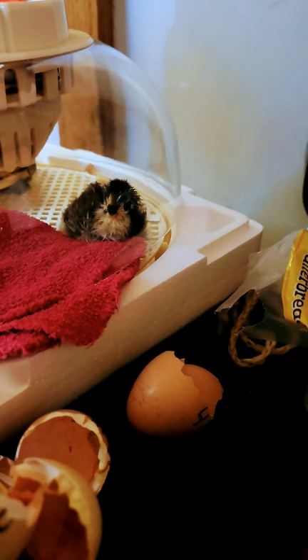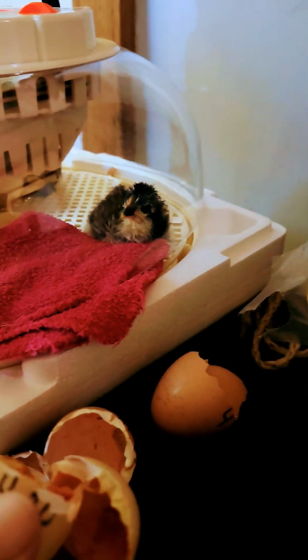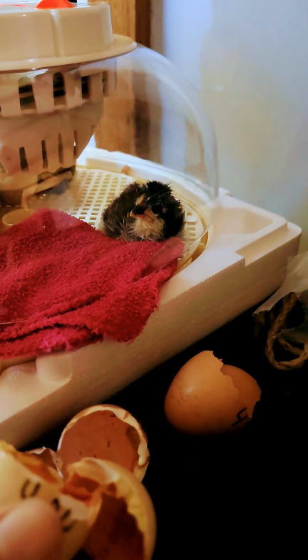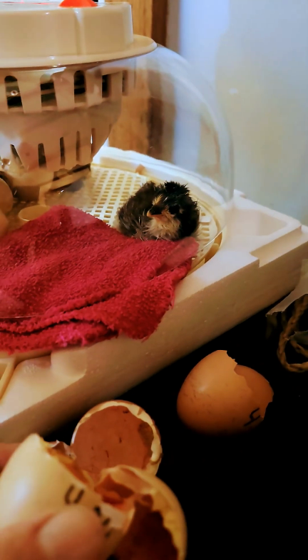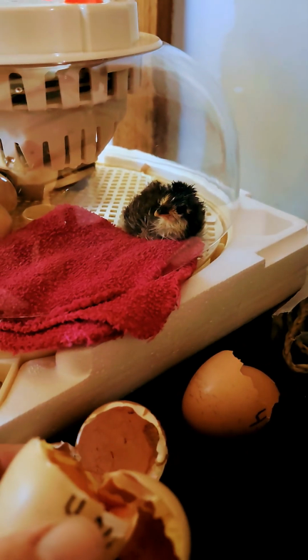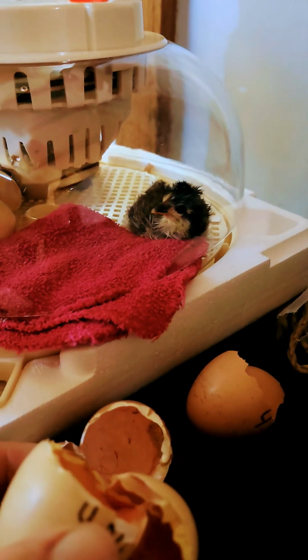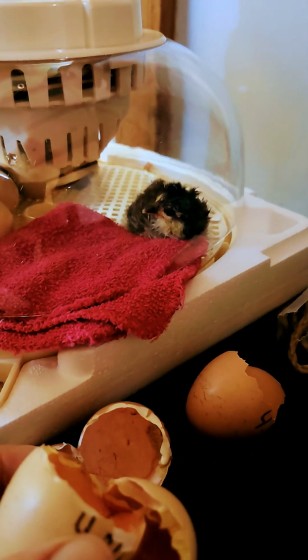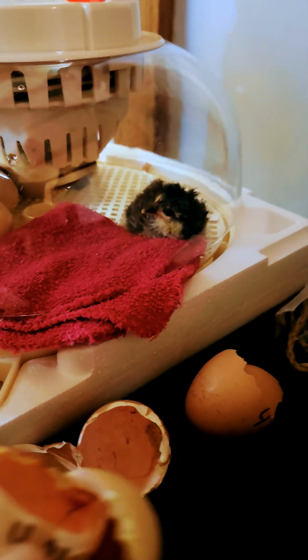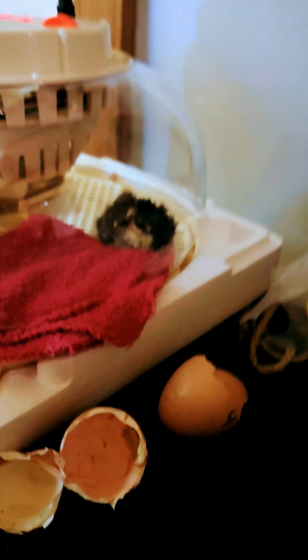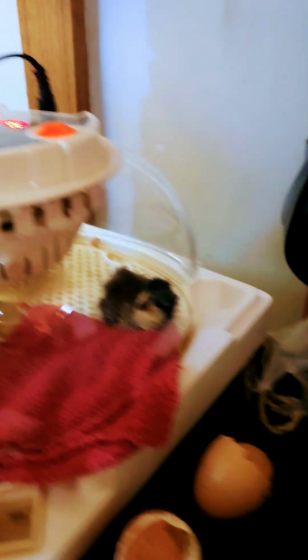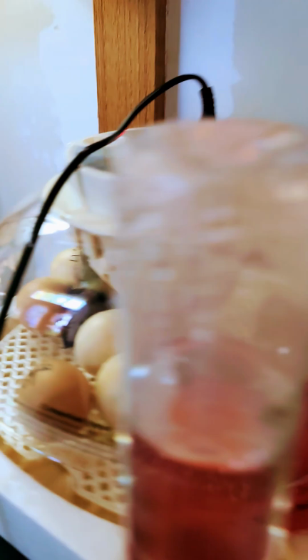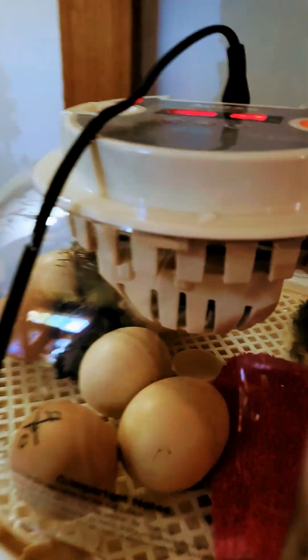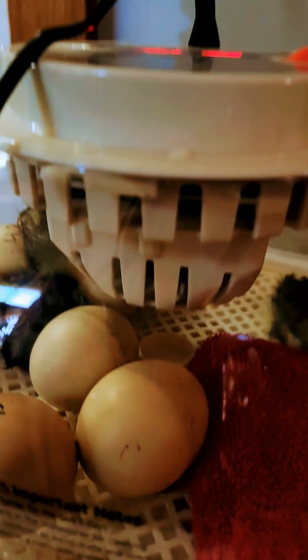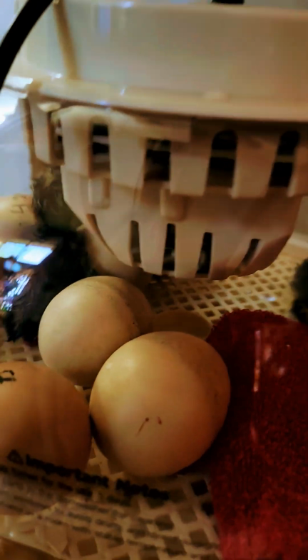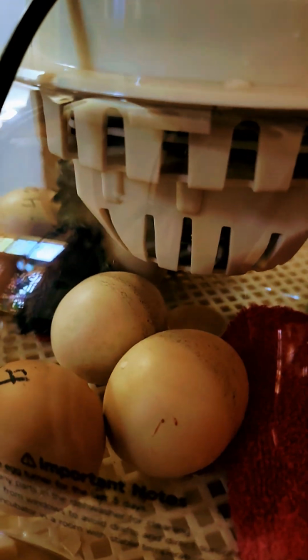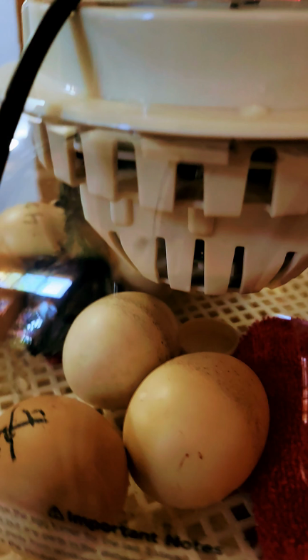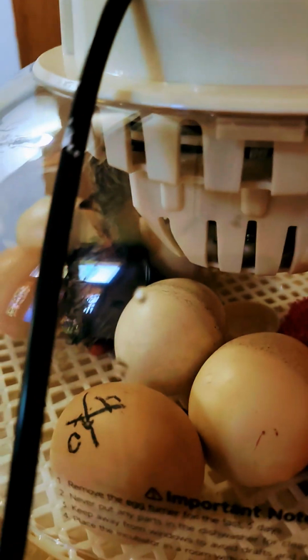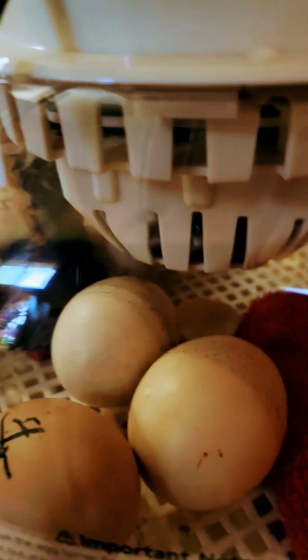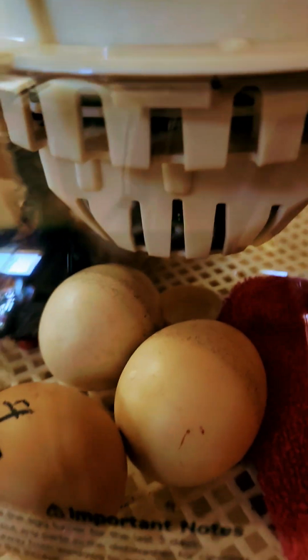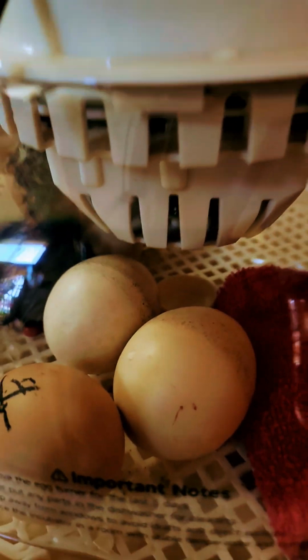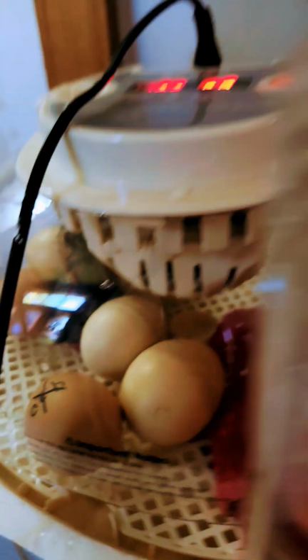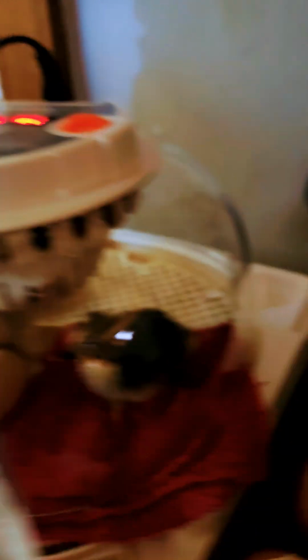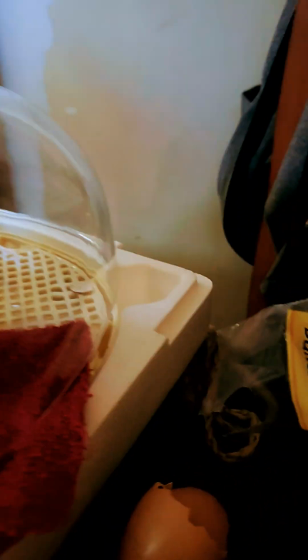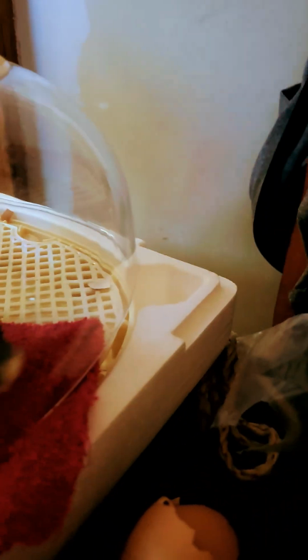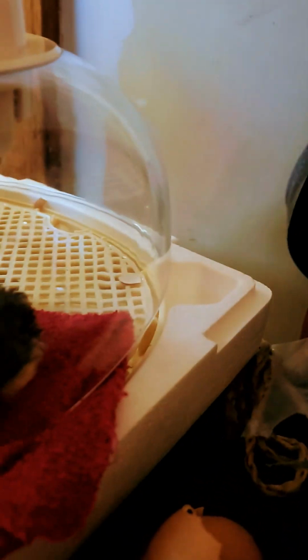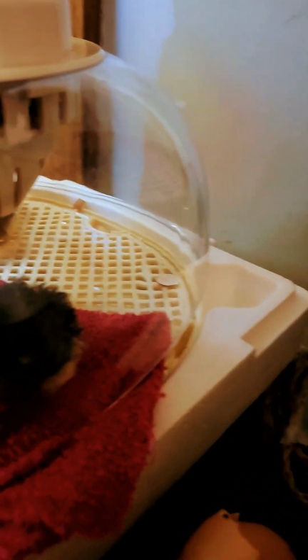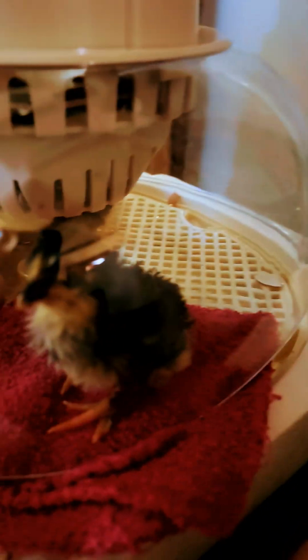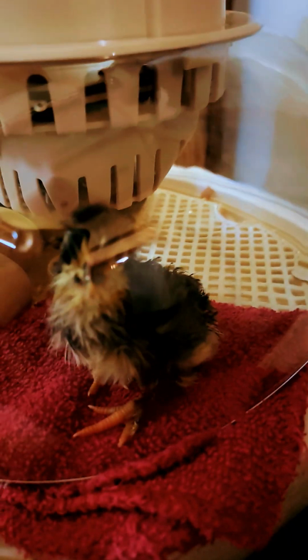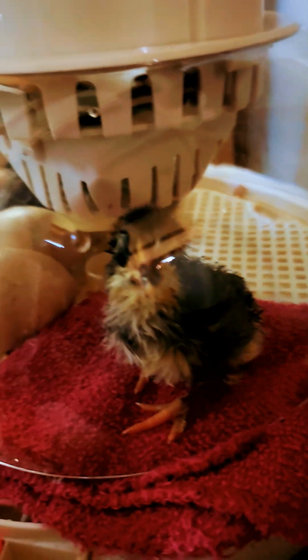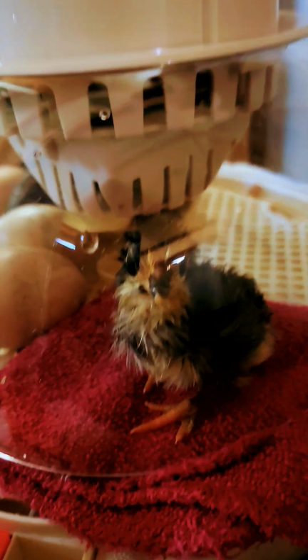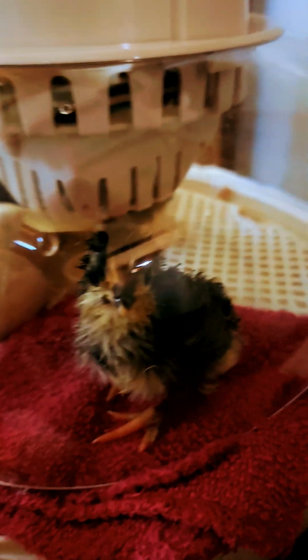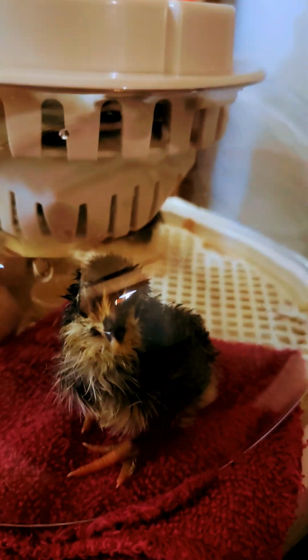I've got three hatched, and right there there's another one with a little peck mark on it. He's so cute — he just wants to come right up.